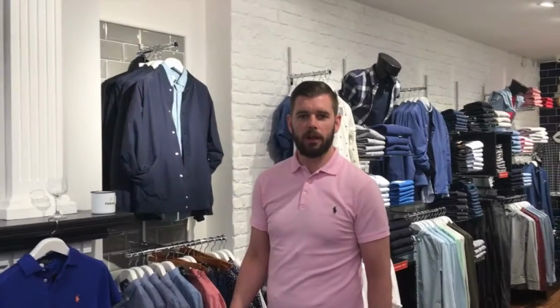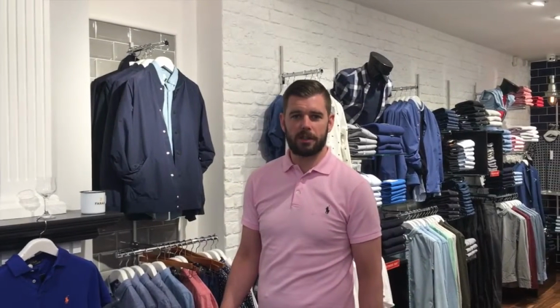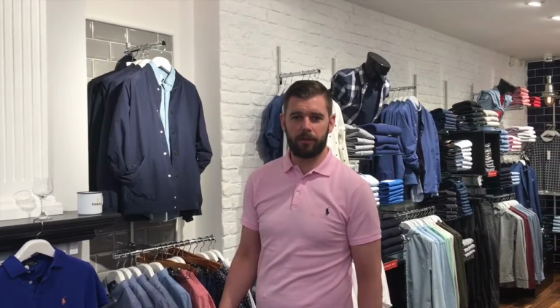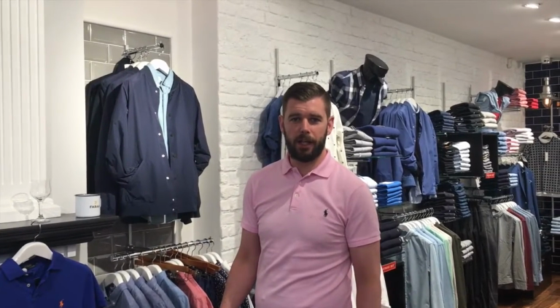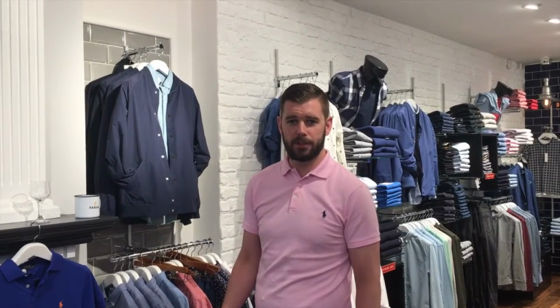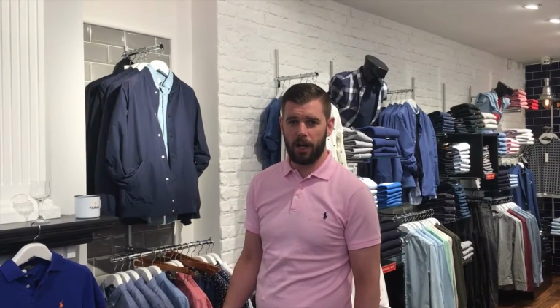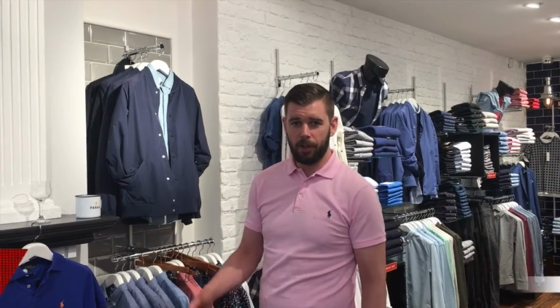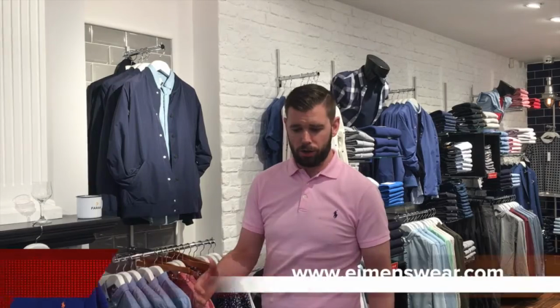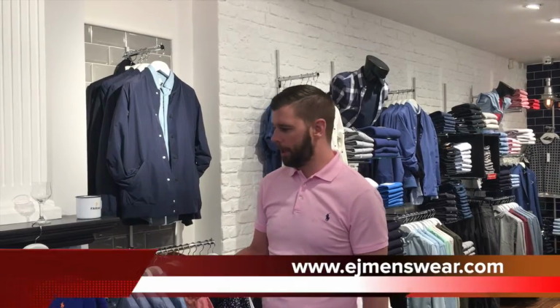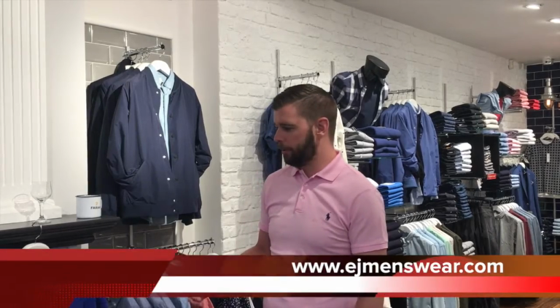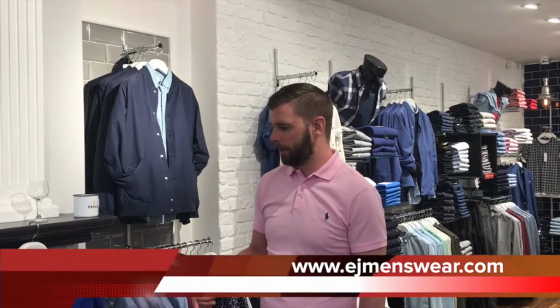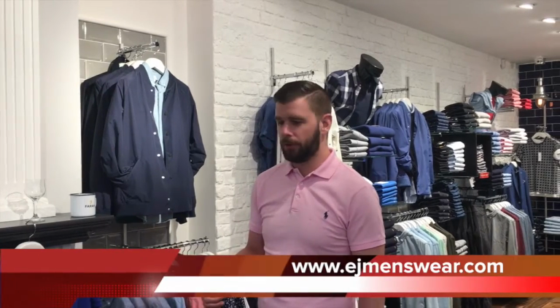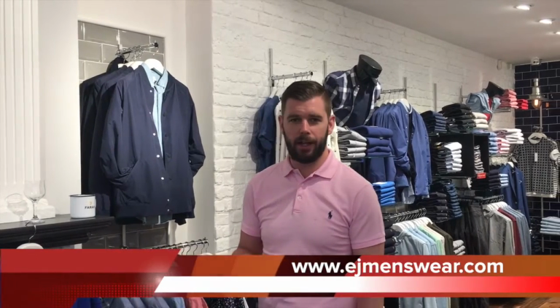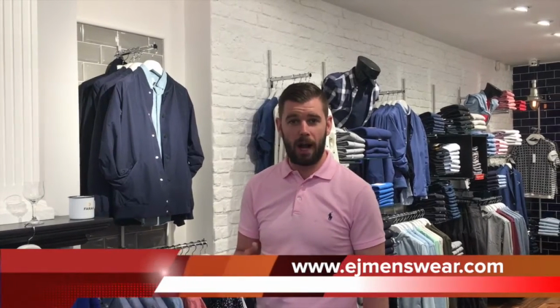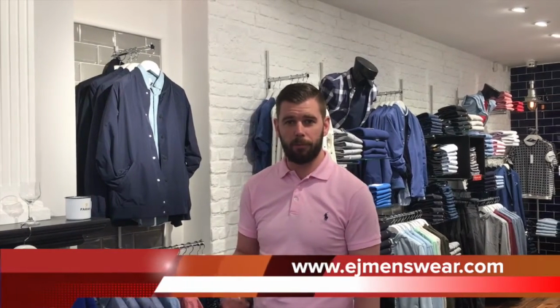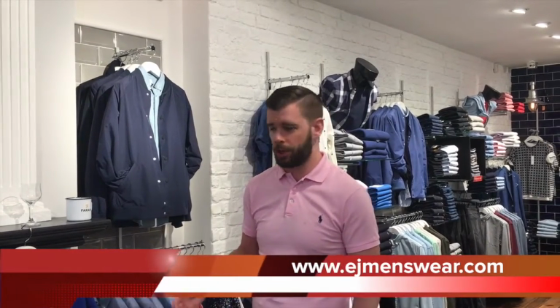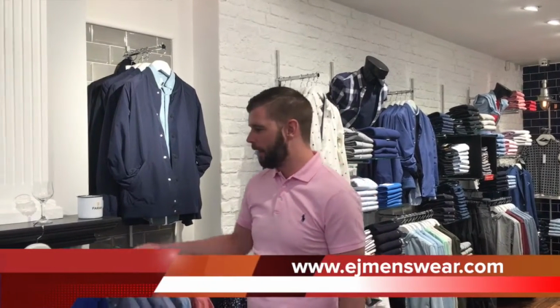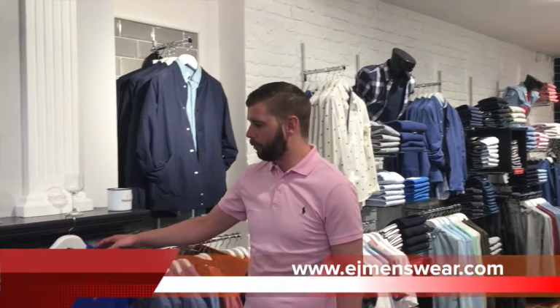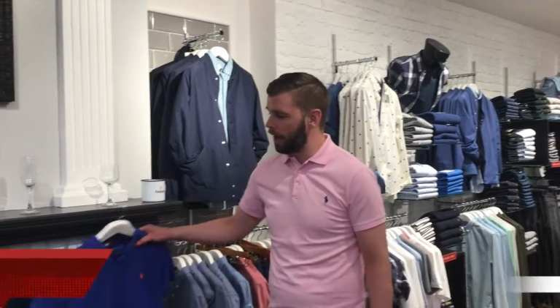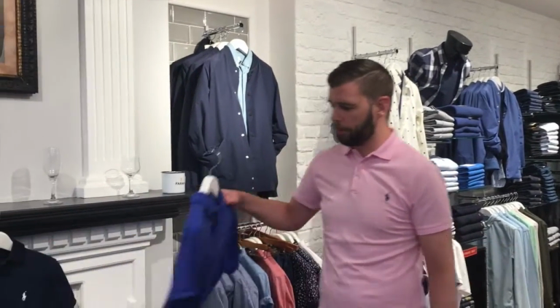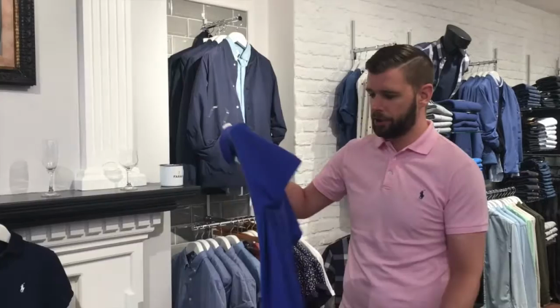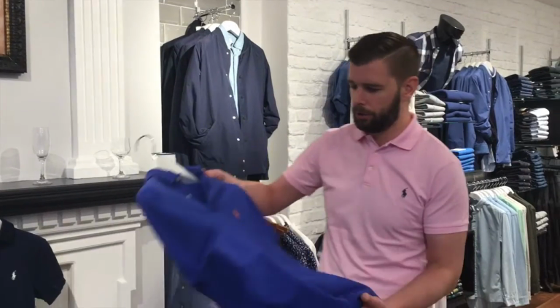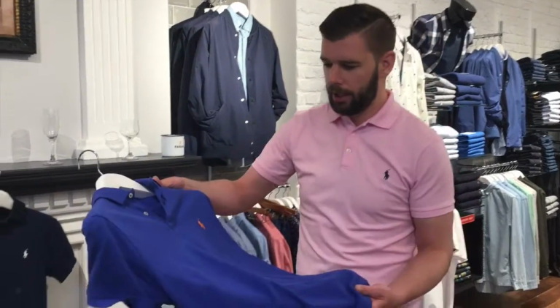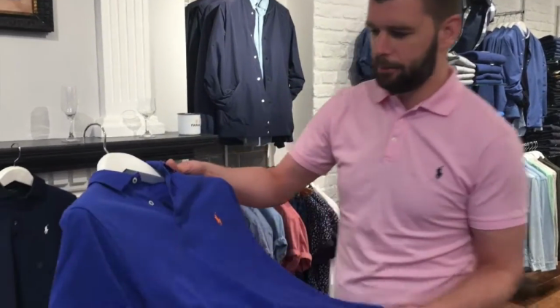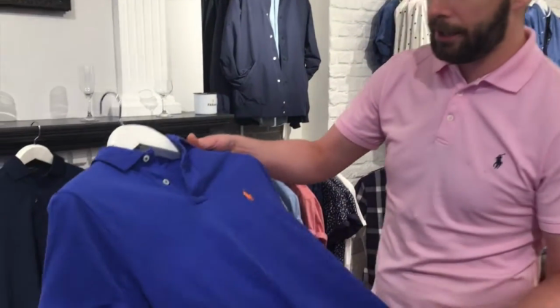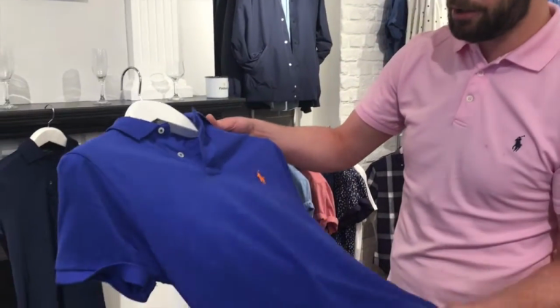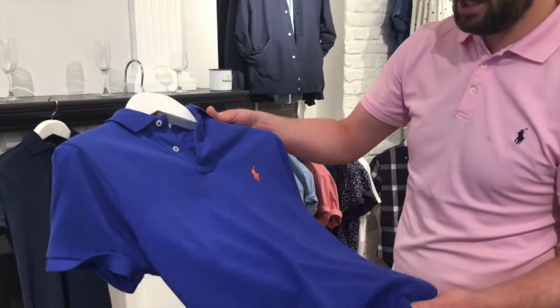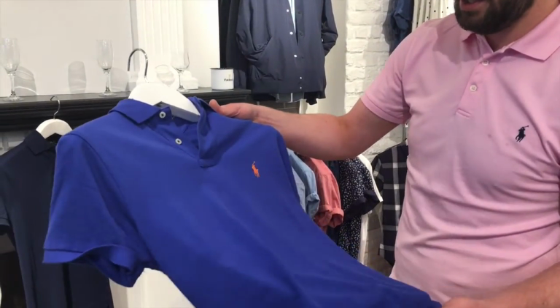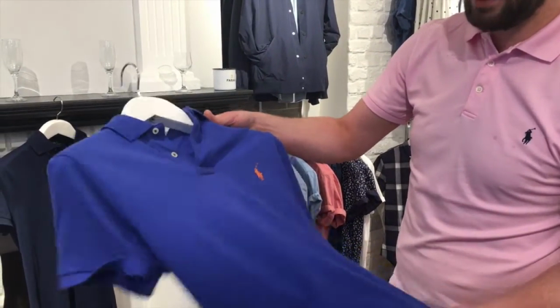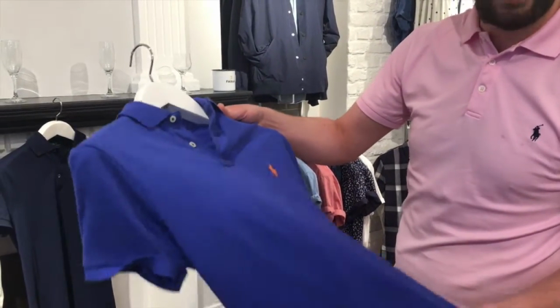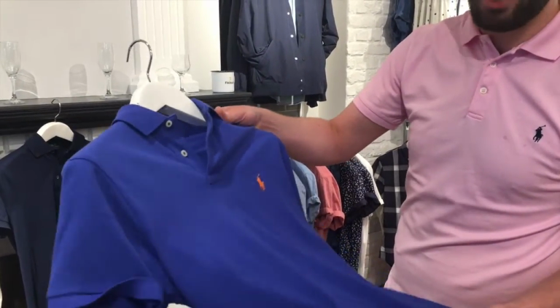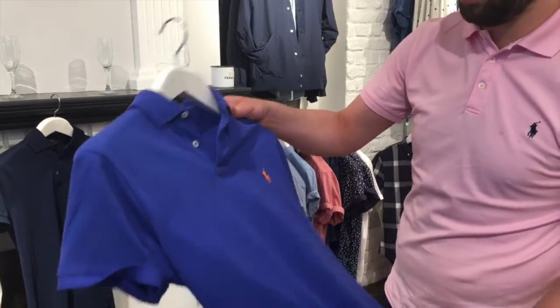How's it going? It's Tom here from ejmenswear.com, just running through a little bit of info on the Ralph Lauren polo shirt. The regular Ralph Lauren polo shirt, as you'd know, it's in my hand here — it's just a regular mesh cotton polo.